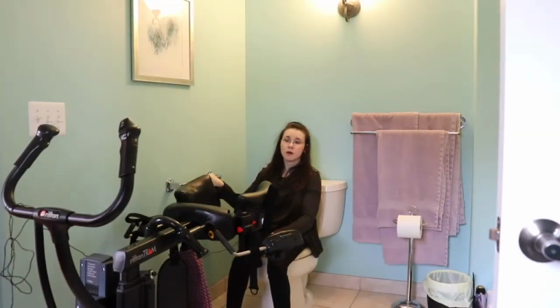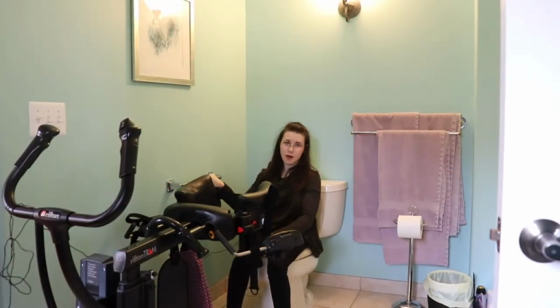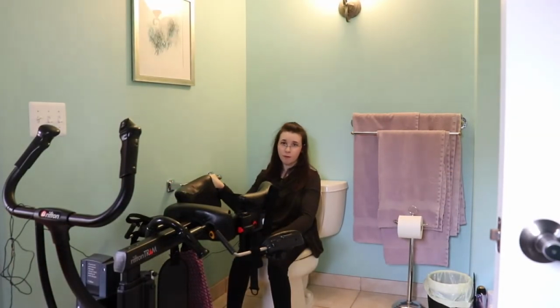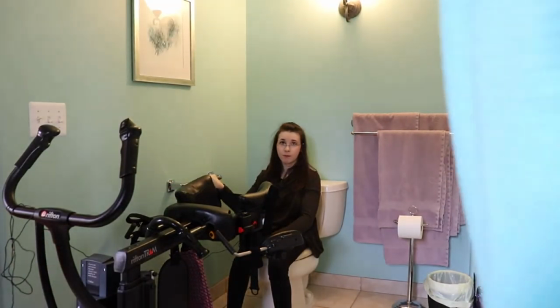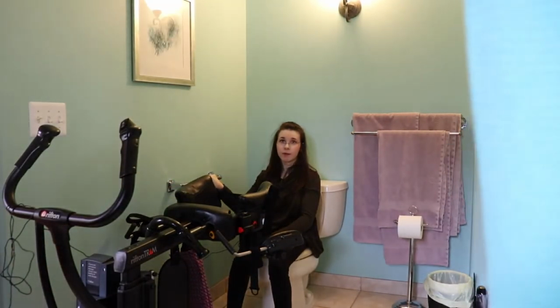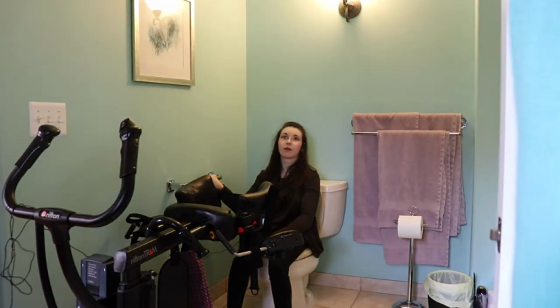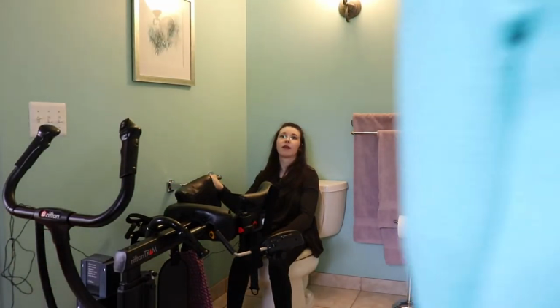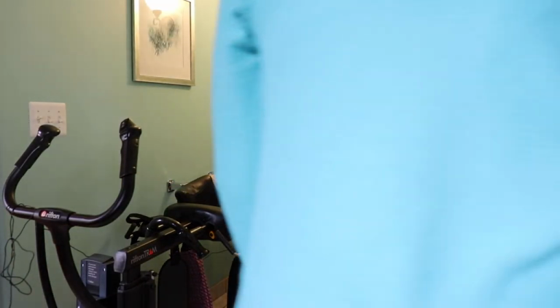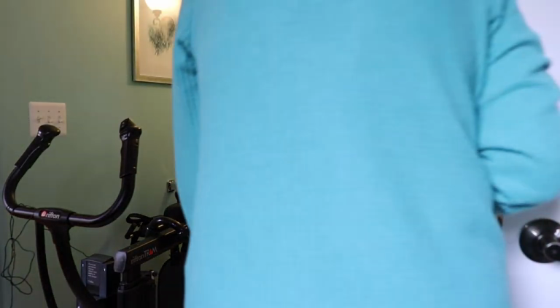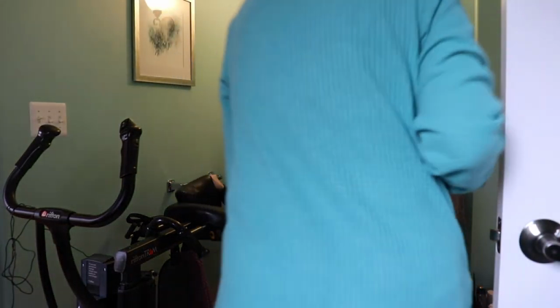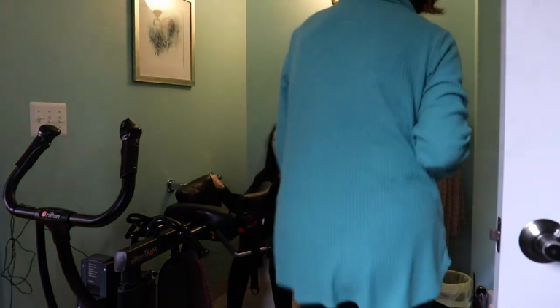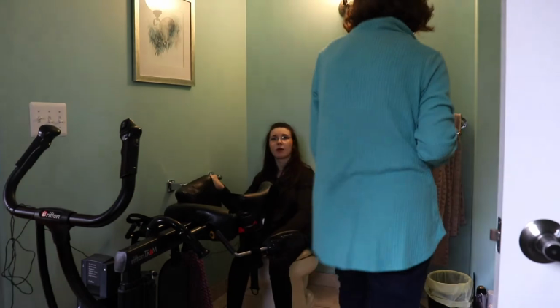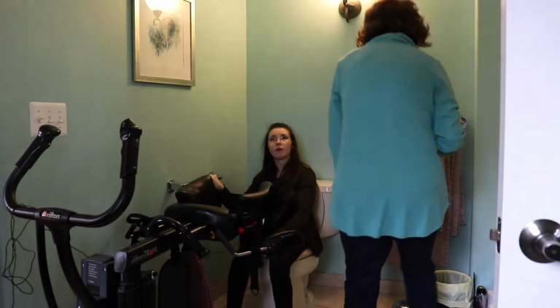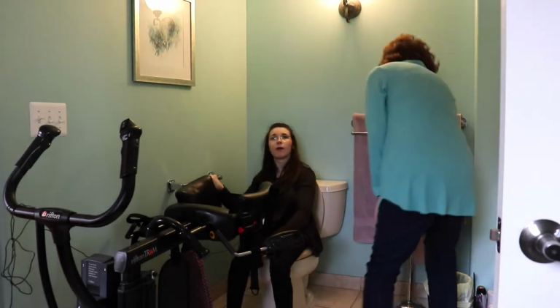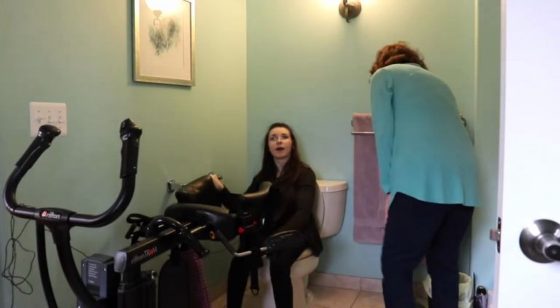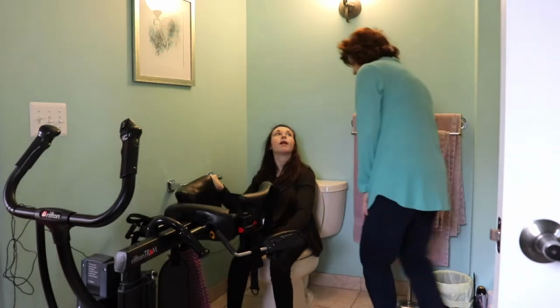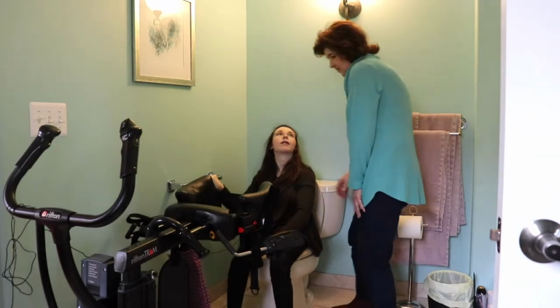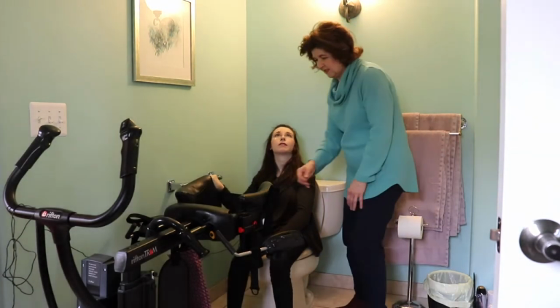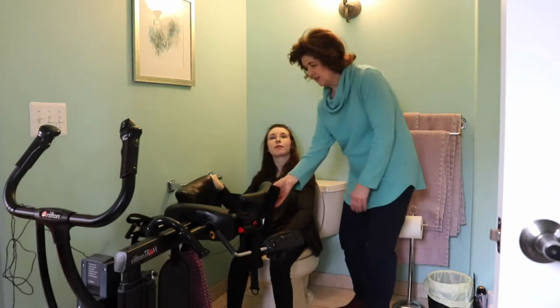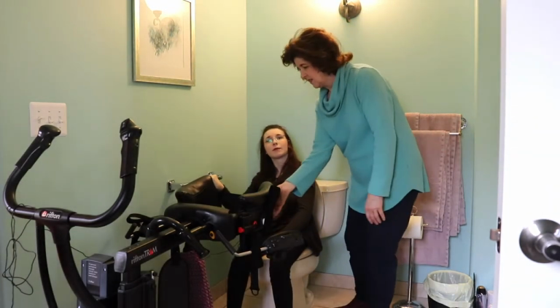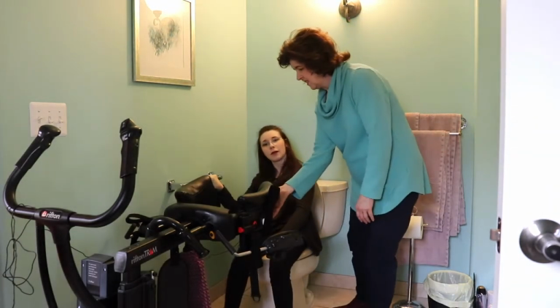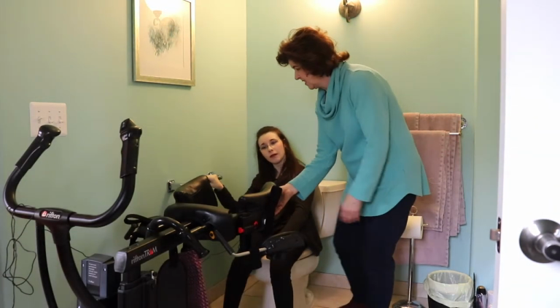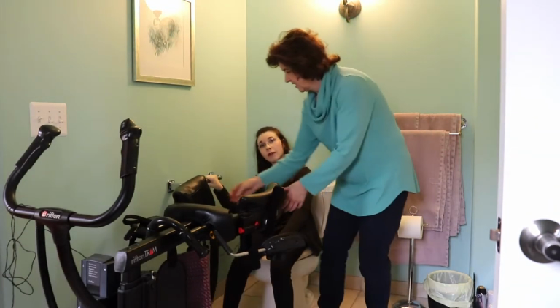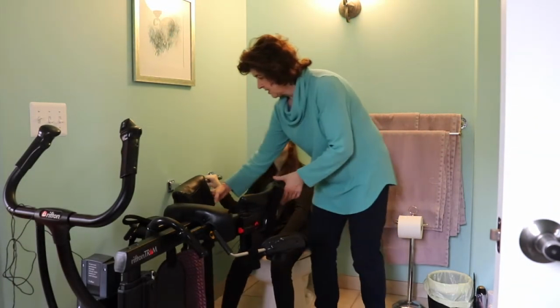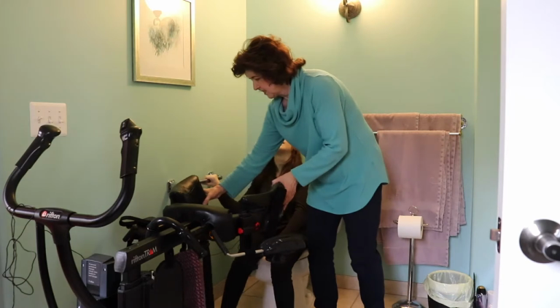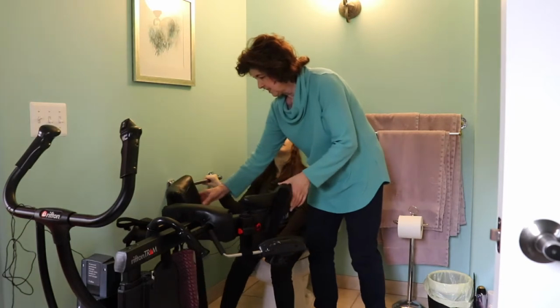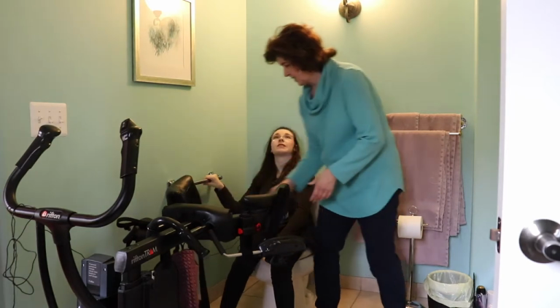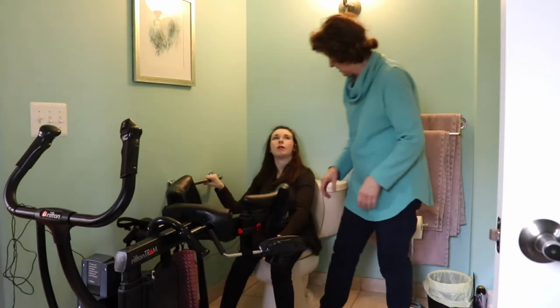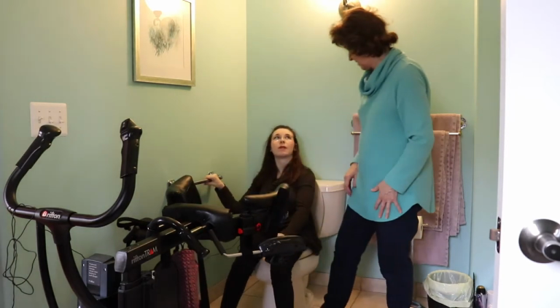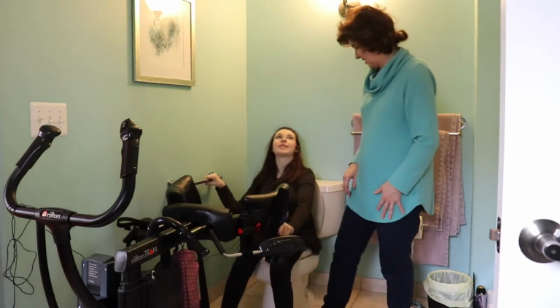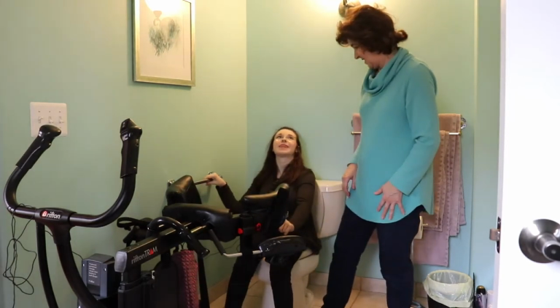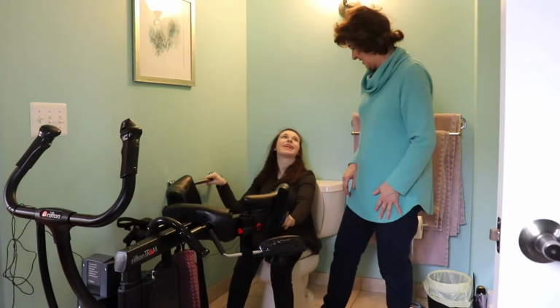Me and mom — mom and I — are going to demonstrate it for you, so you can see our whole process. Lucky you guys.